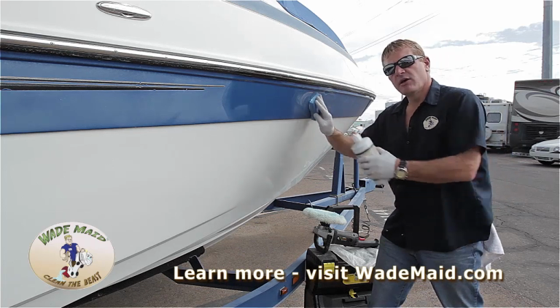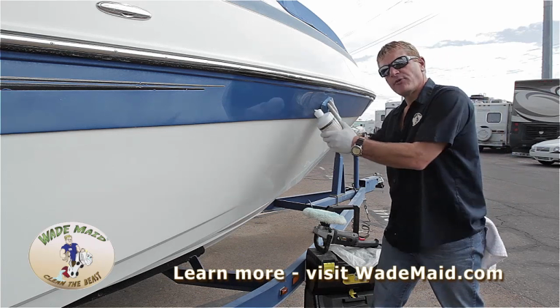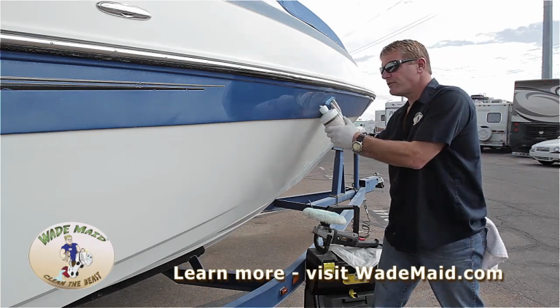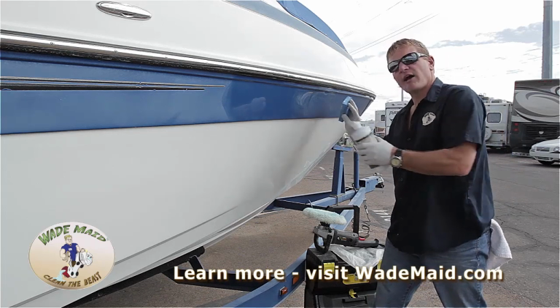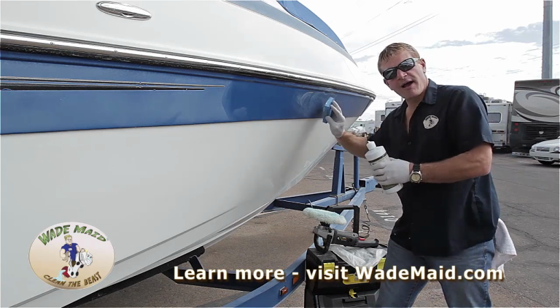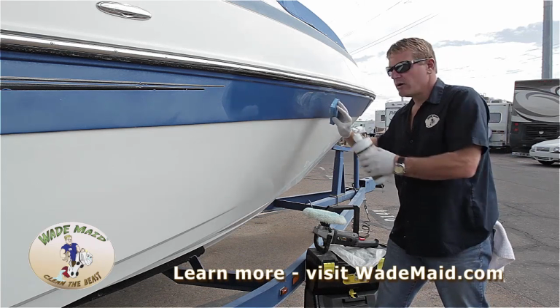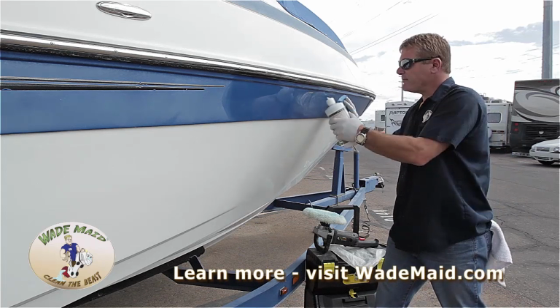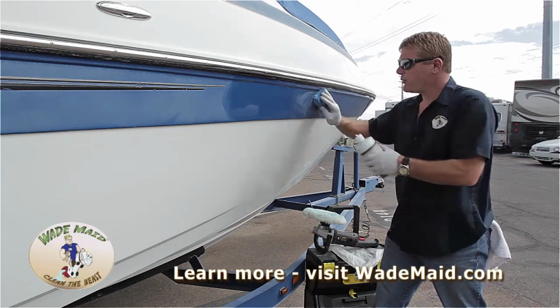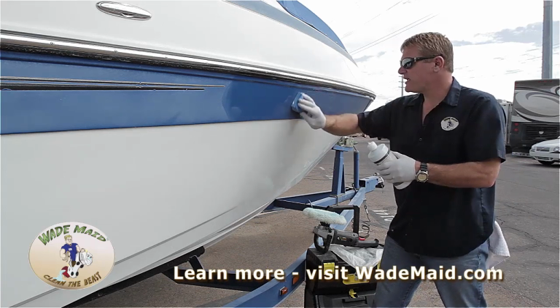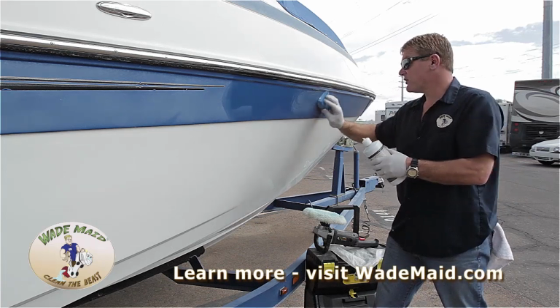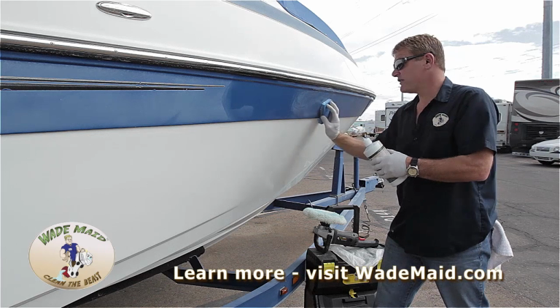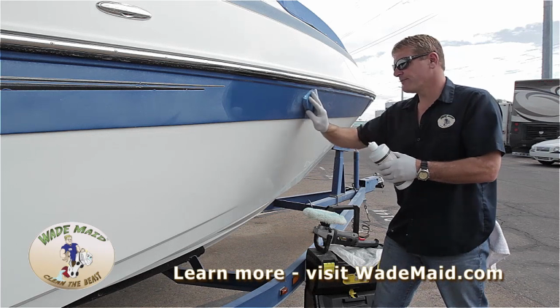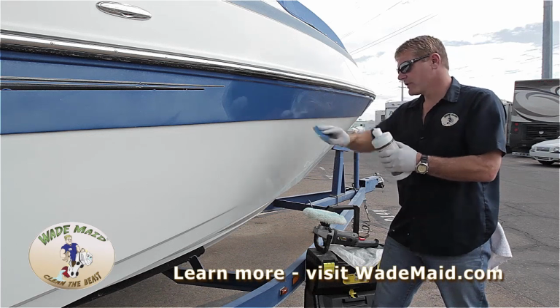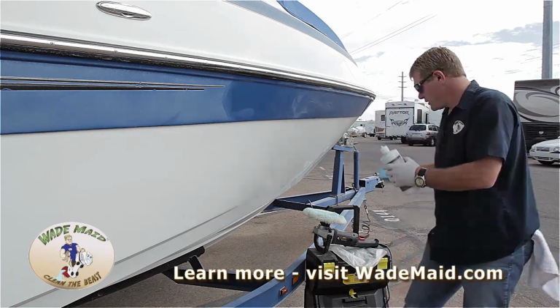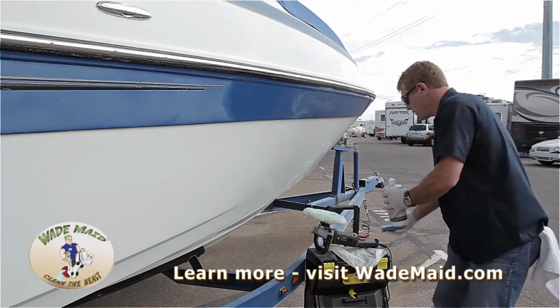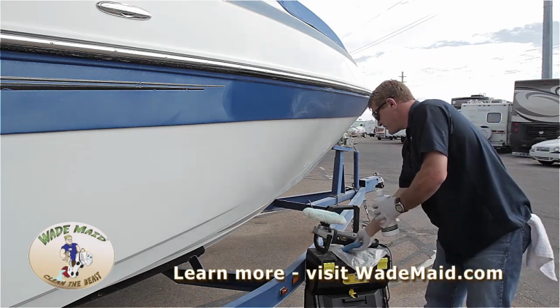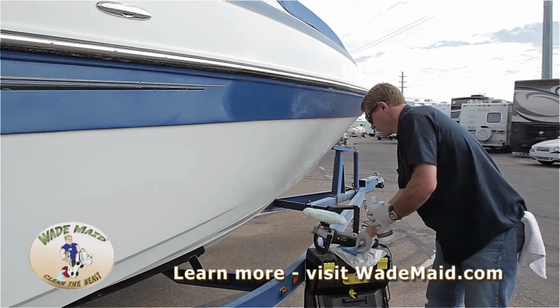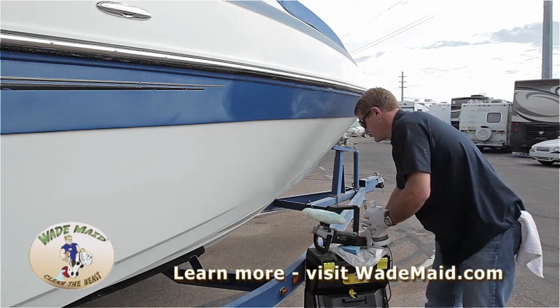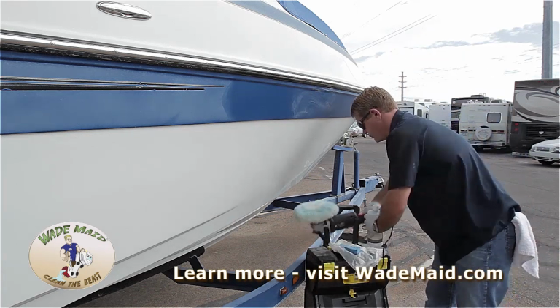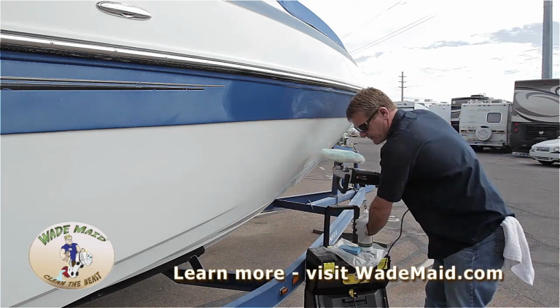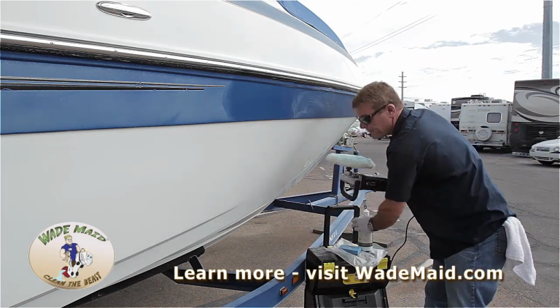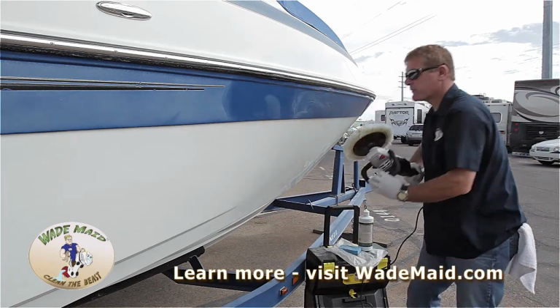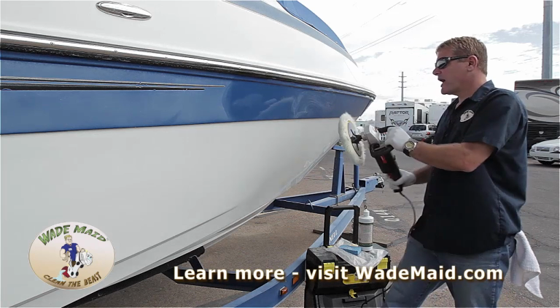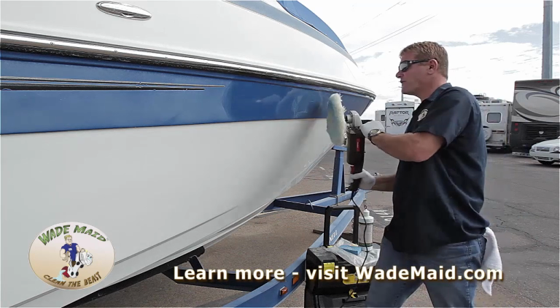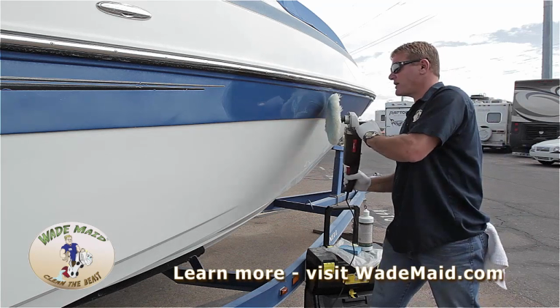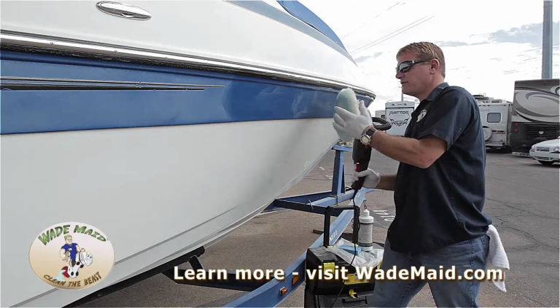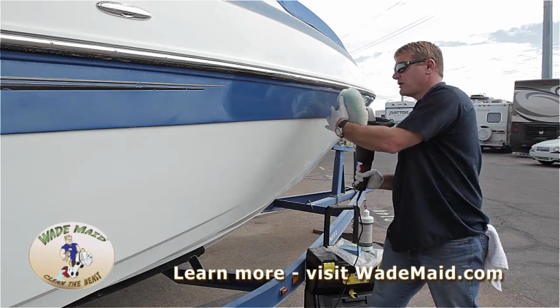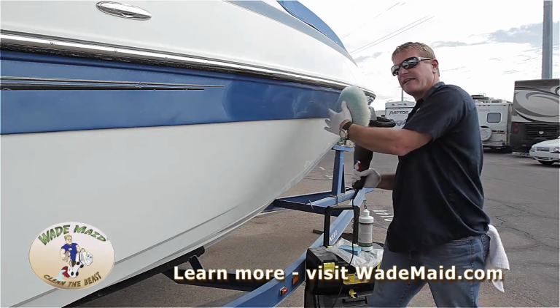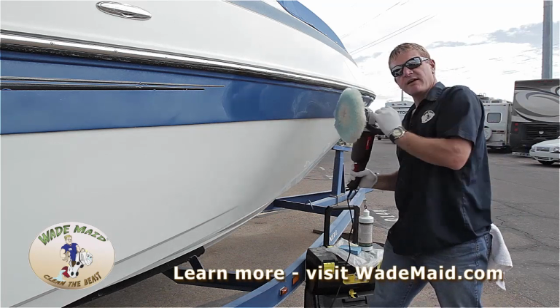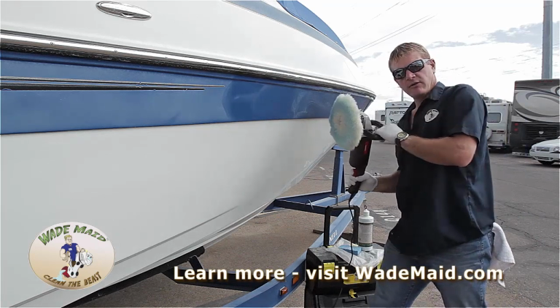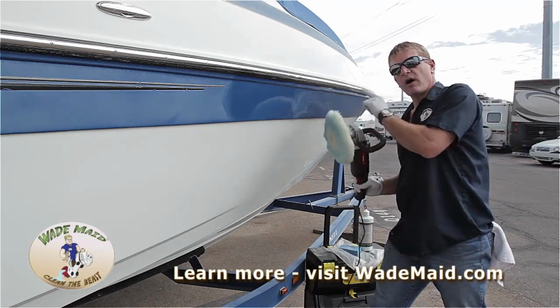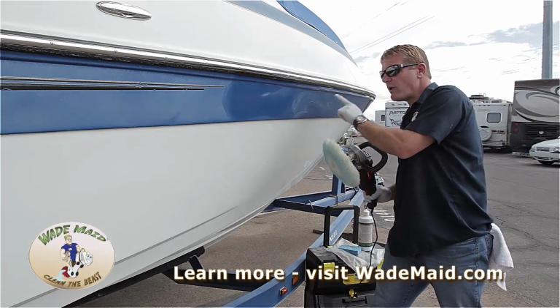What I'm trying to do is not rub — I'm just spreading it evenly over this area. Next, we took the buffer and worked the product in at an angle while it's wet.